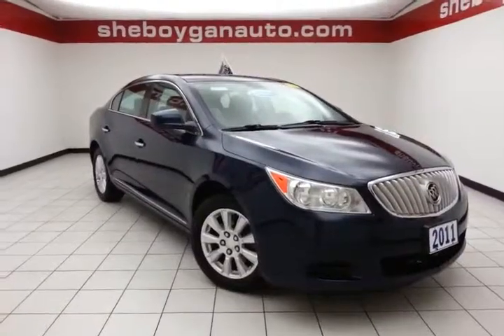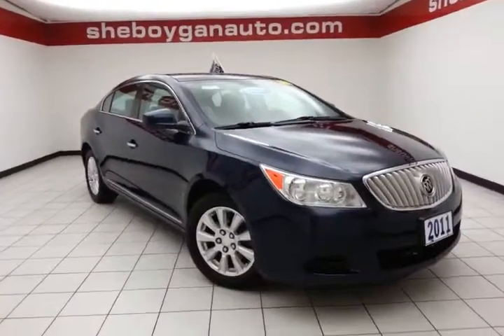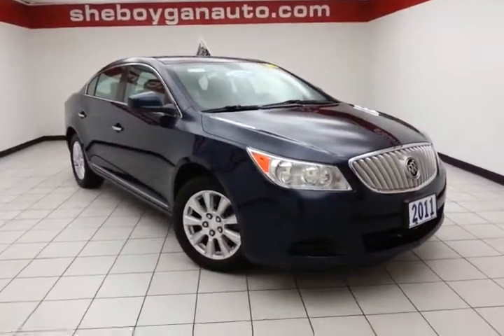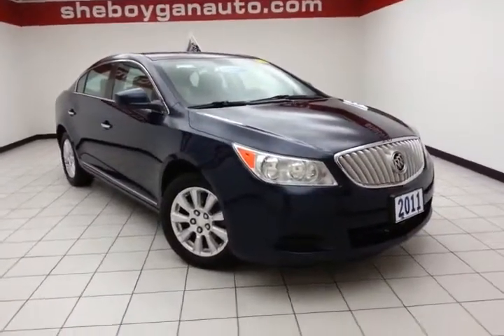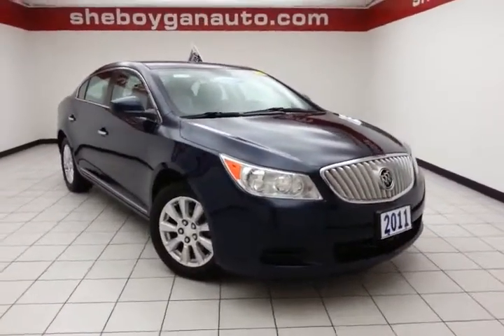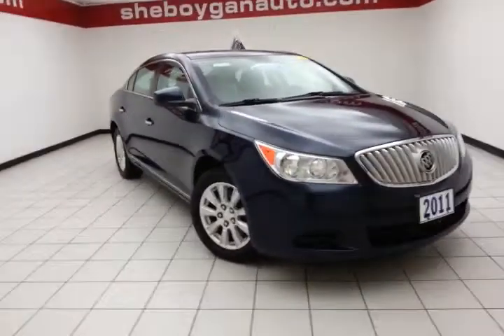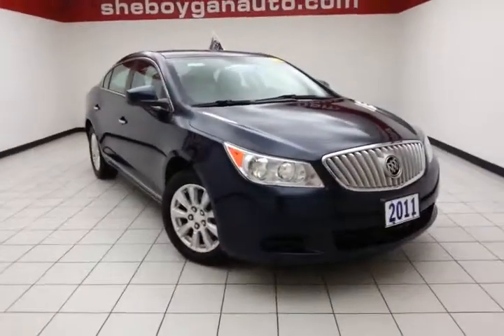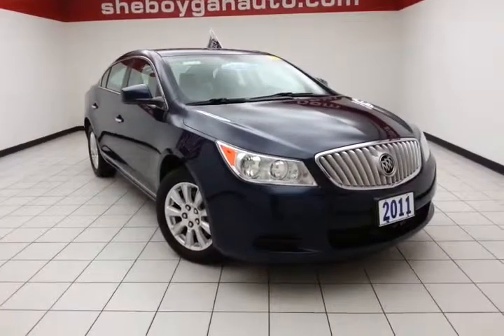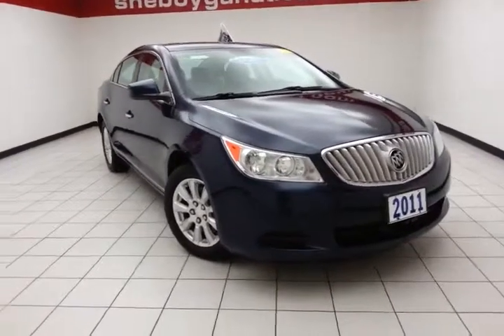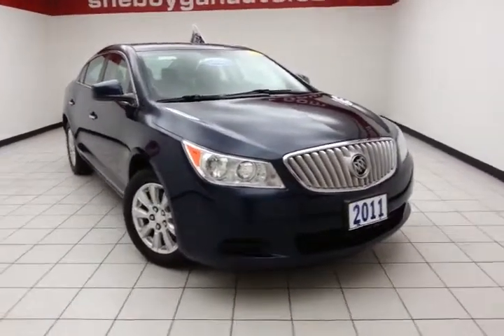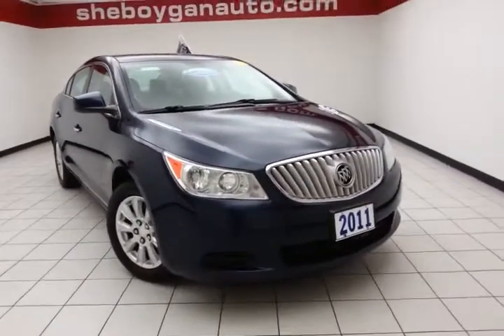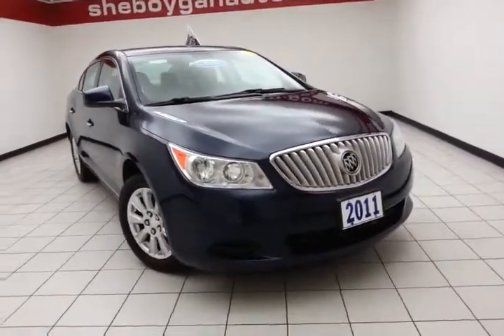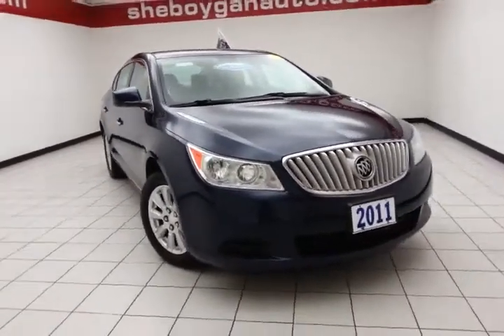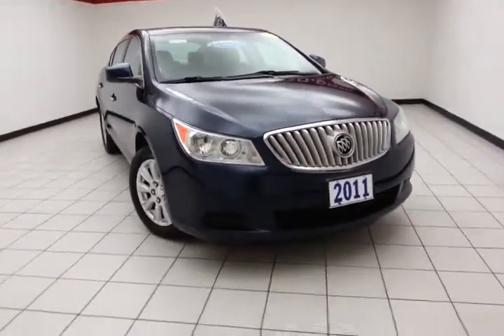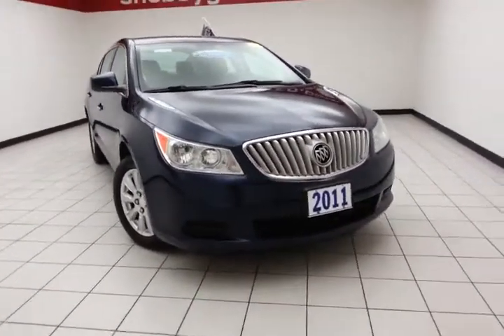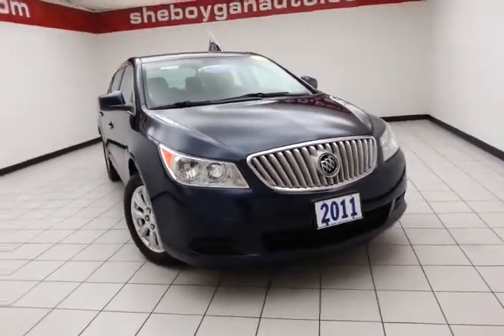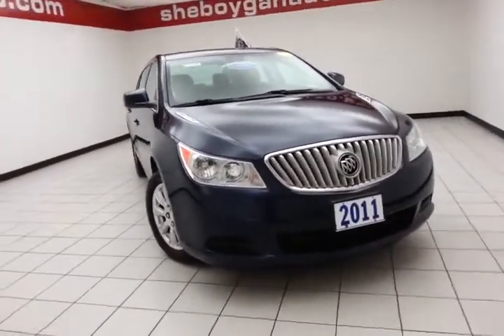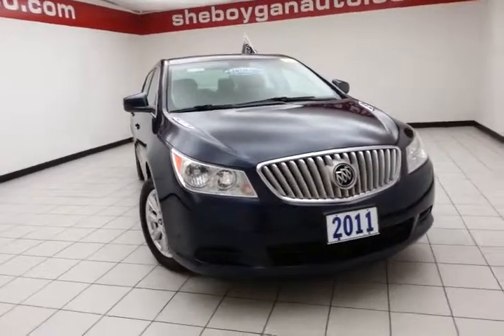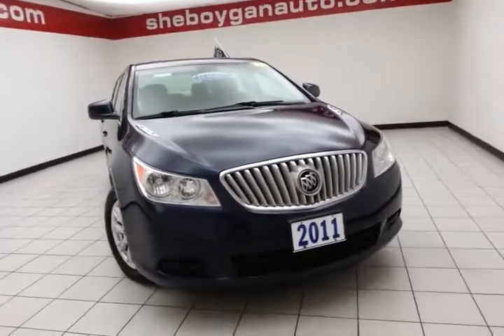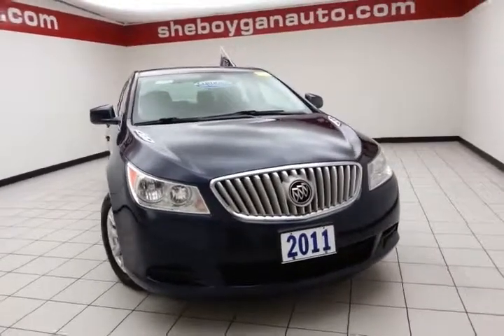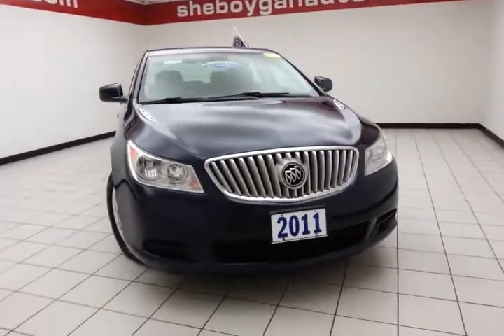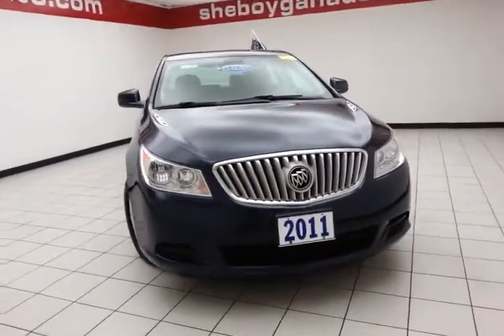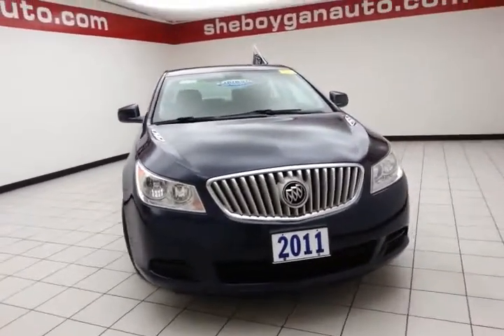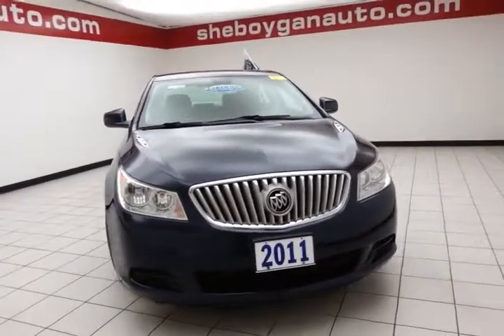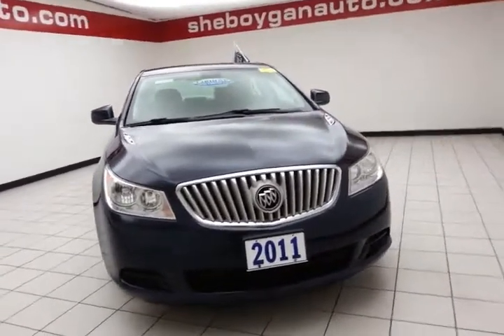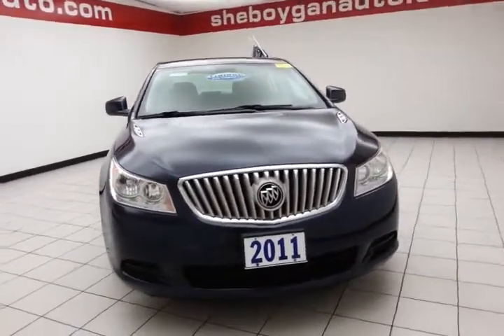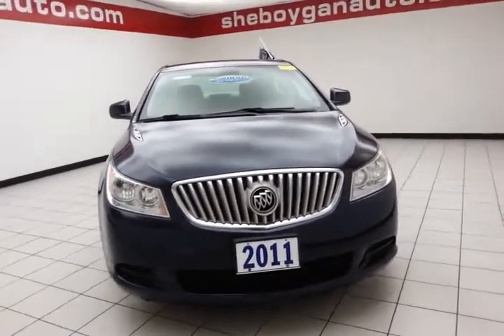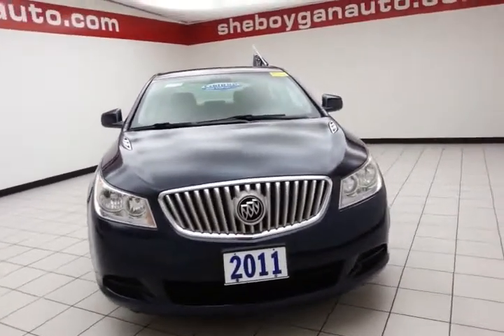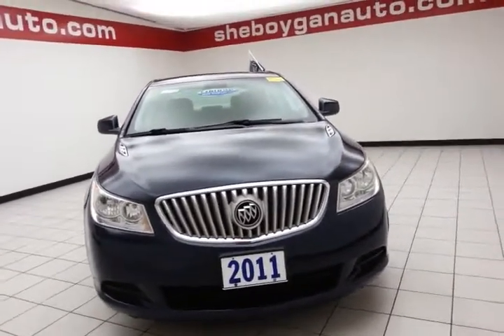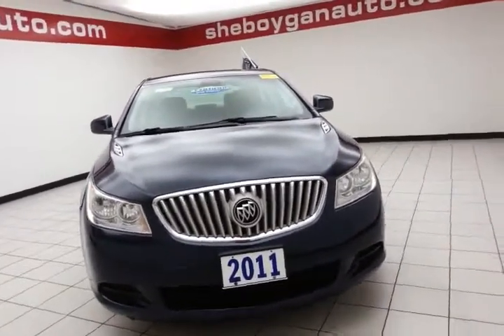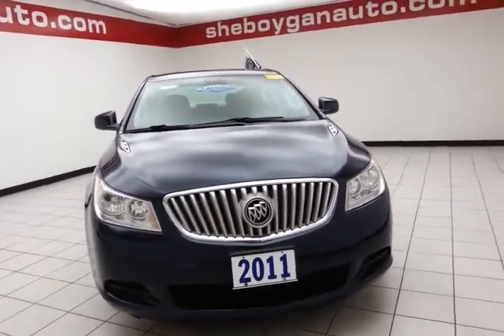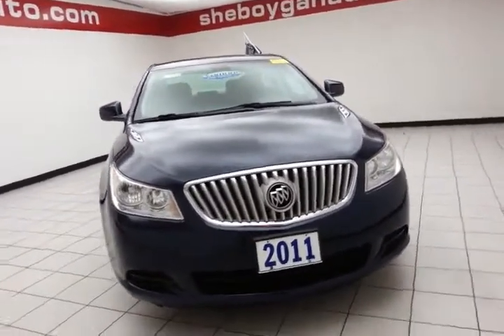Welcome to Chevrolet and Chevrolet Chrysler Center. Today's special is the 2011 Buick LaCrosse CX, stock number B4334A.